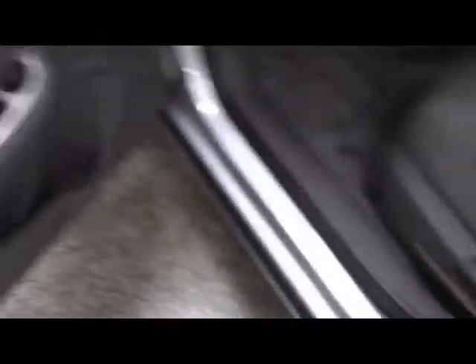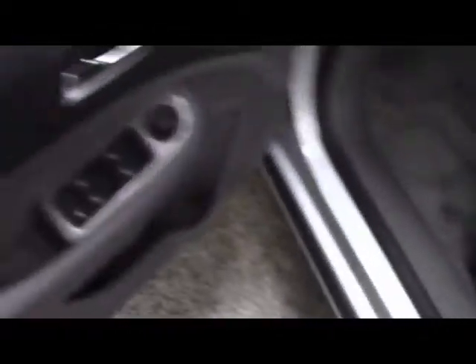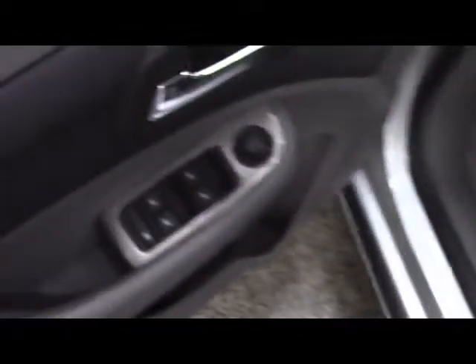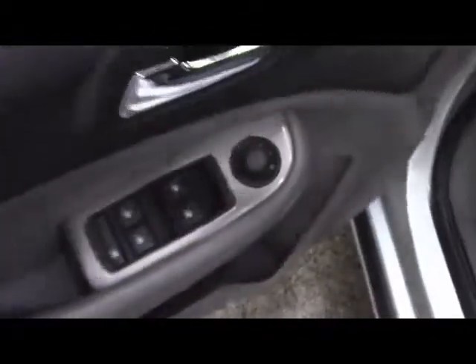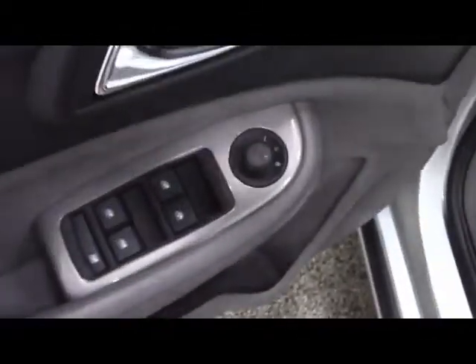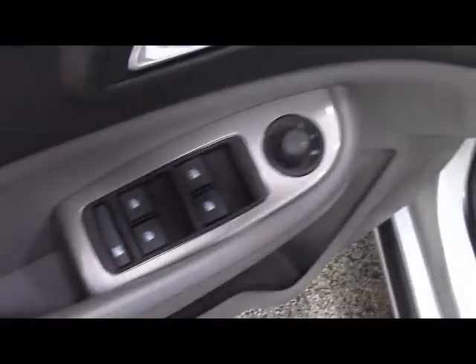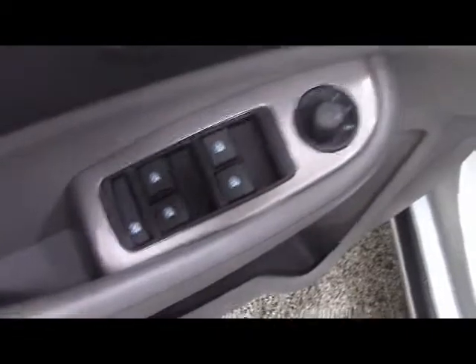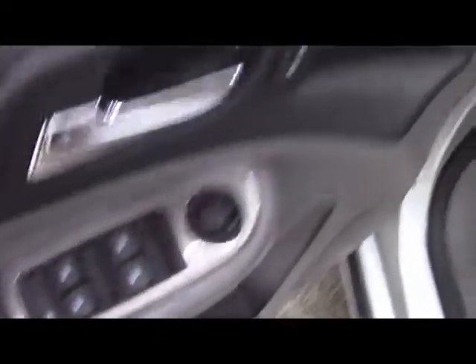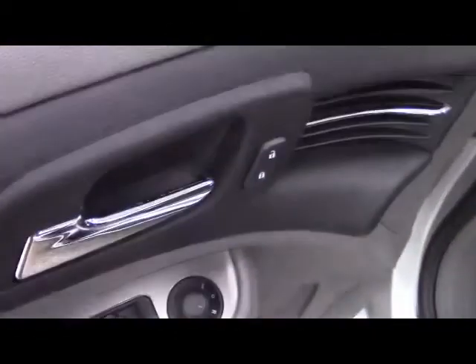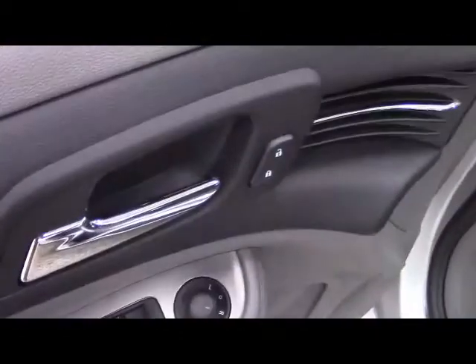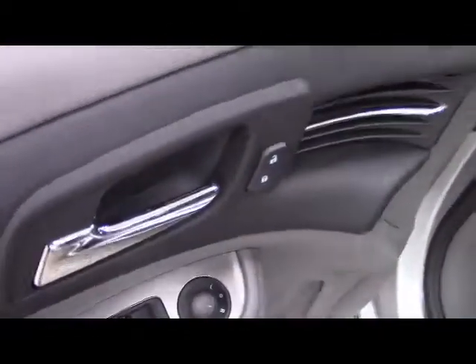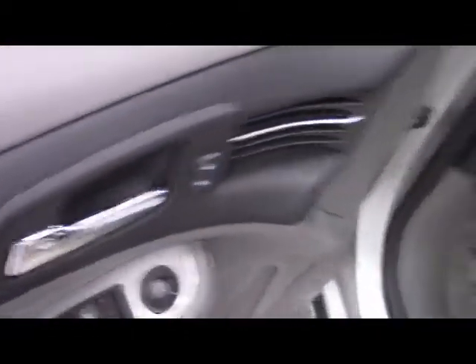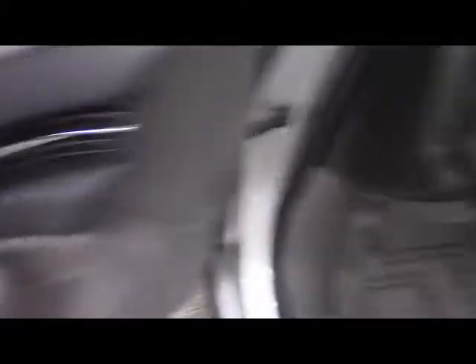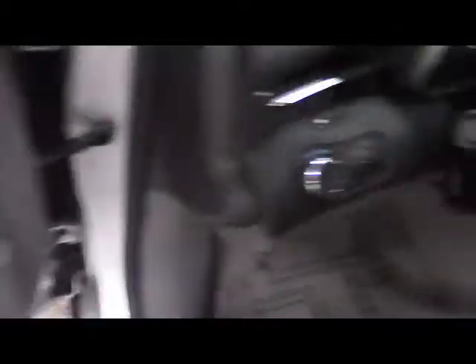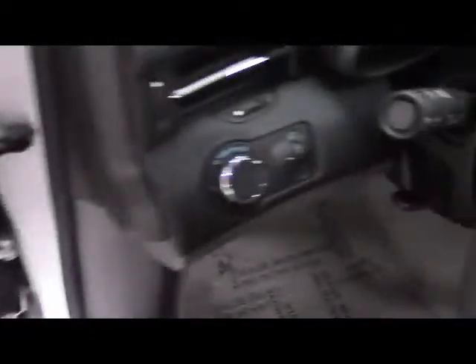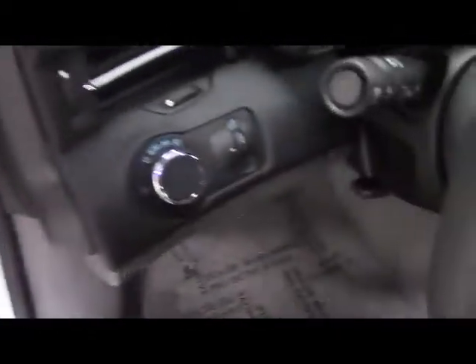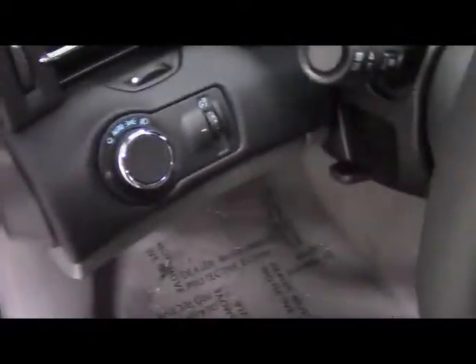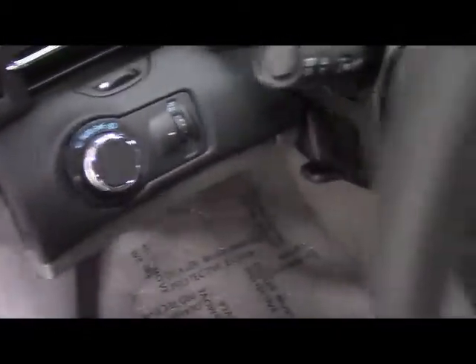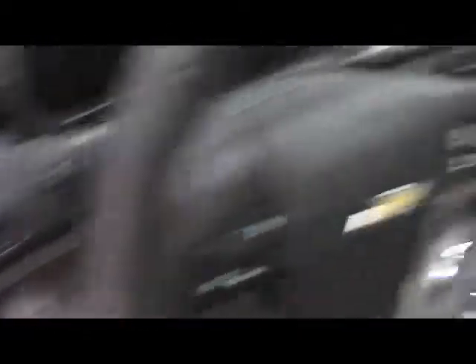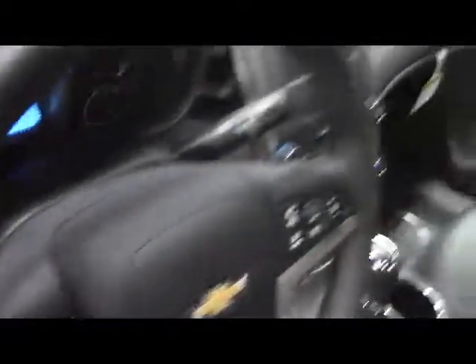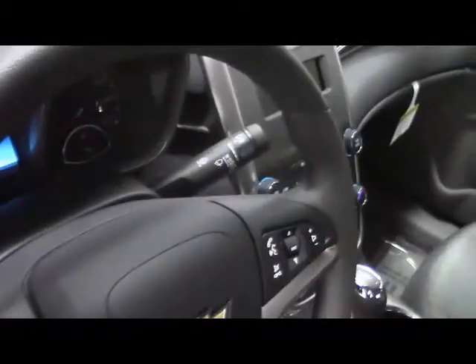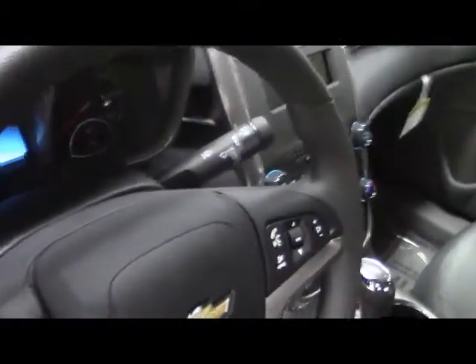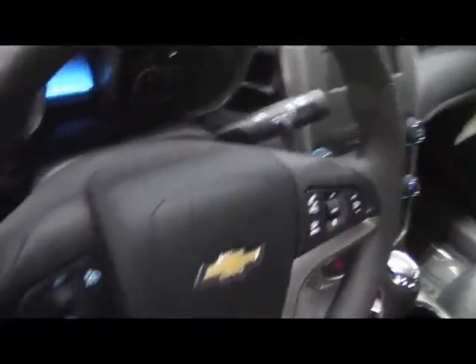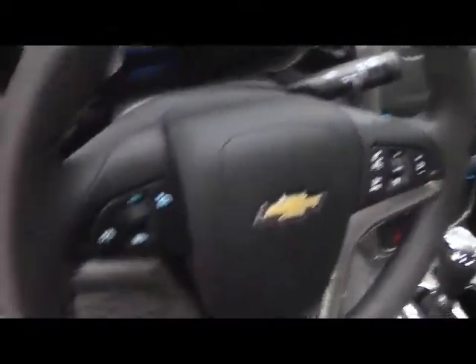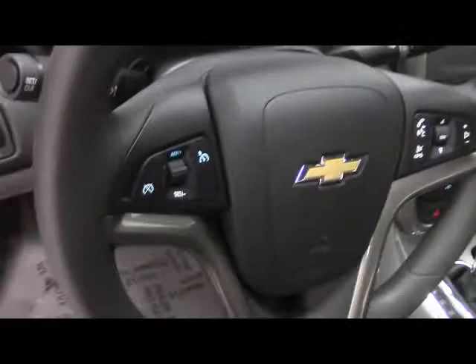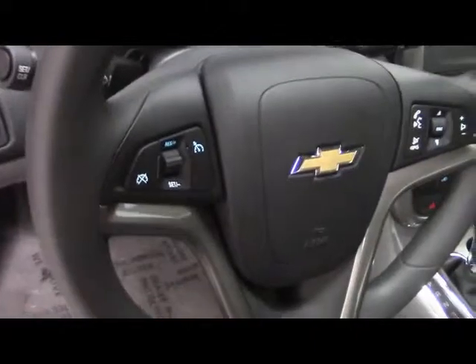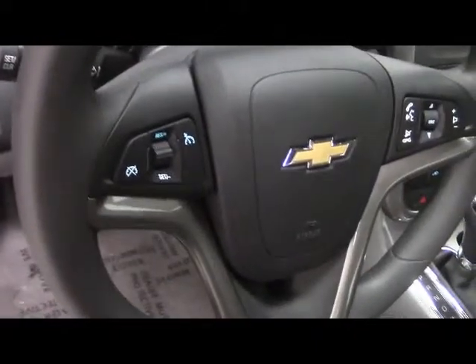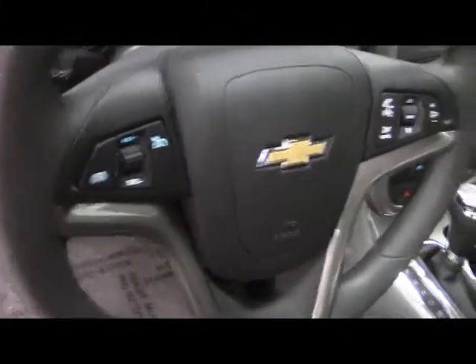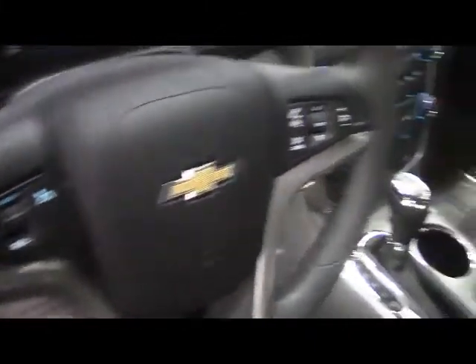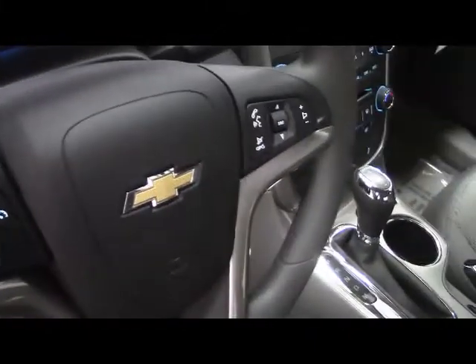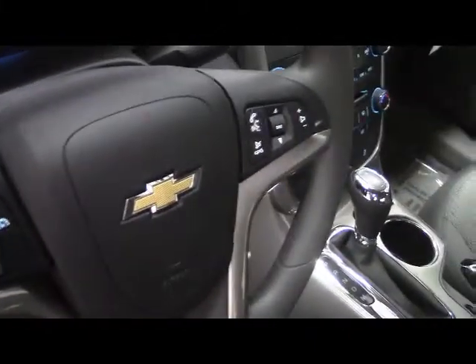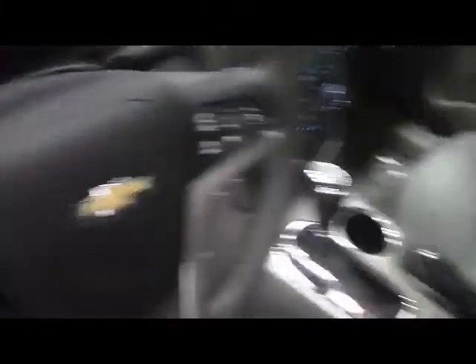On the driver's door we have side mirror, window, and lock control. On the dash we have headlights, stock windshield wipers, and on the steering wheel we have cruise control and audio.